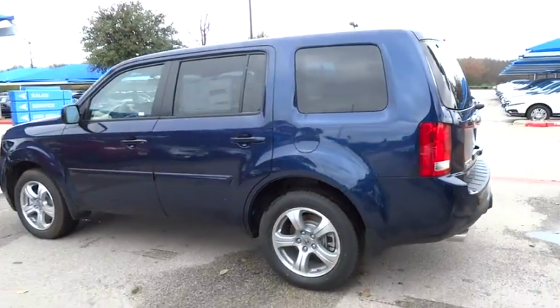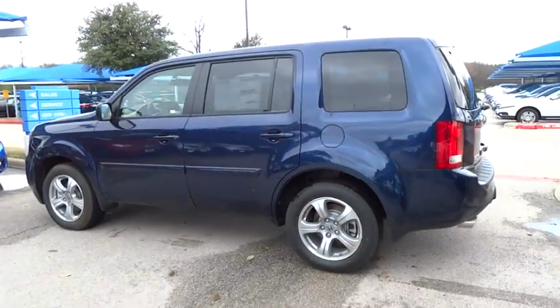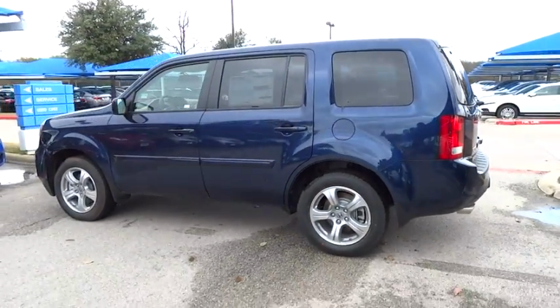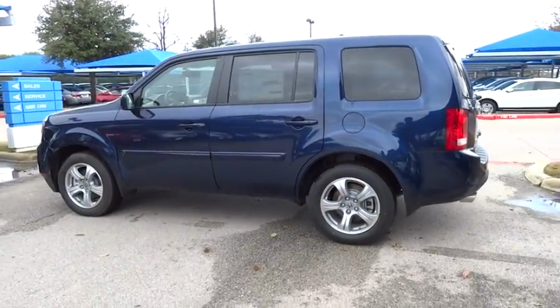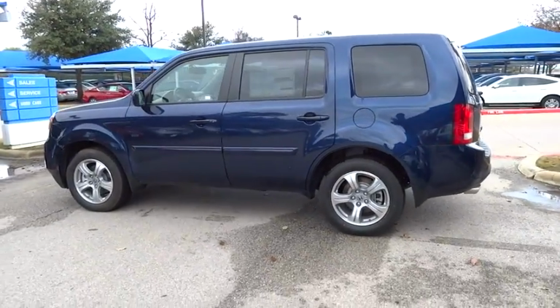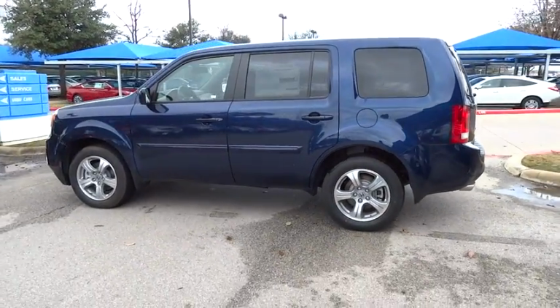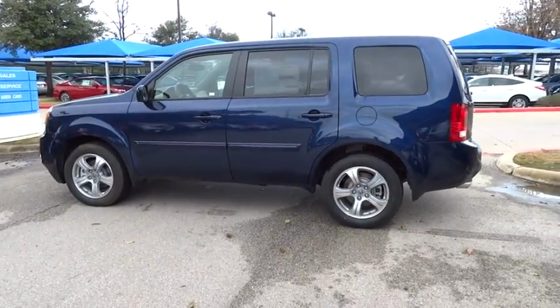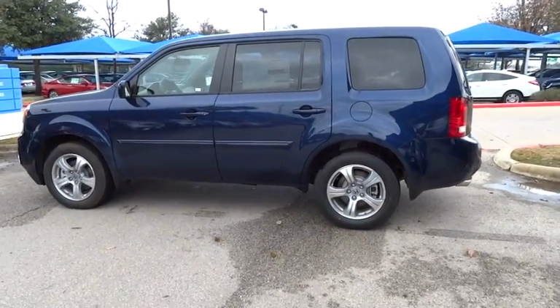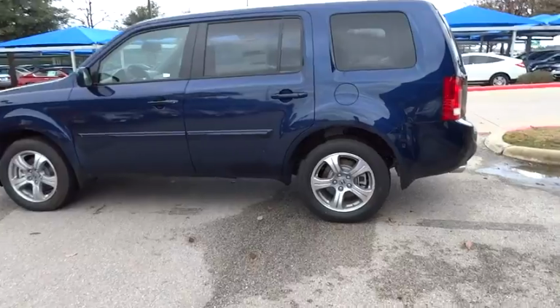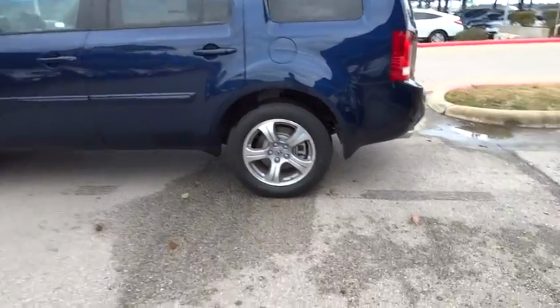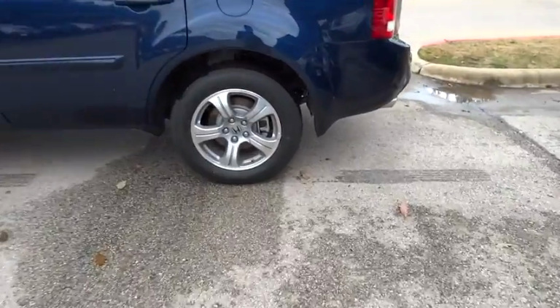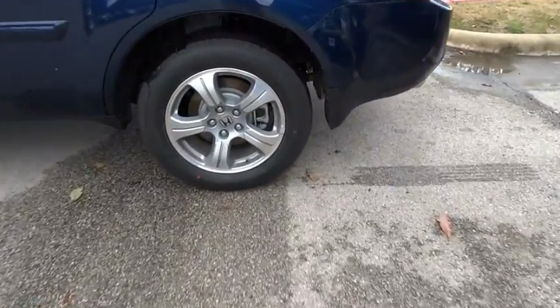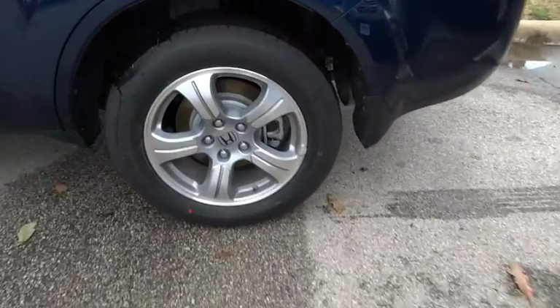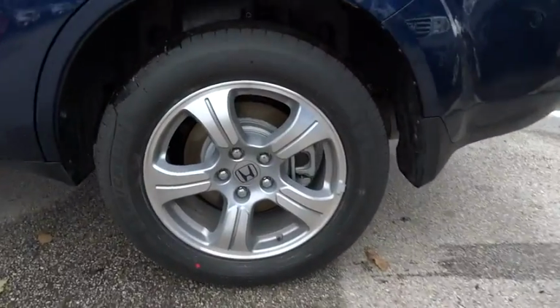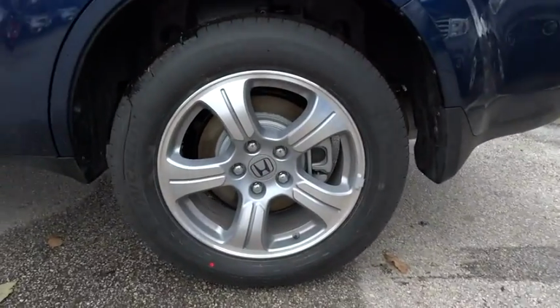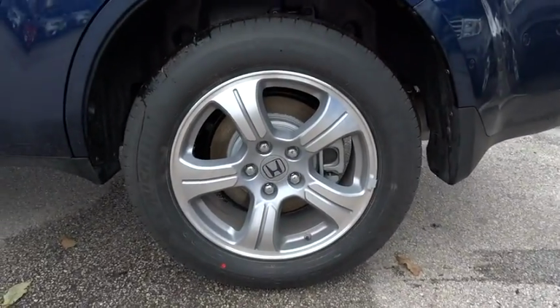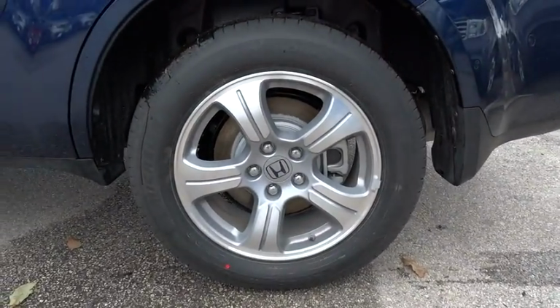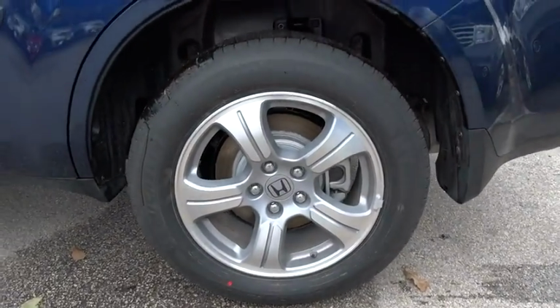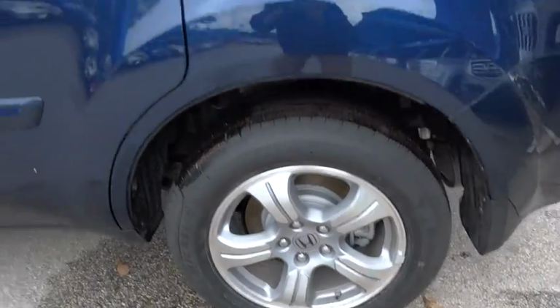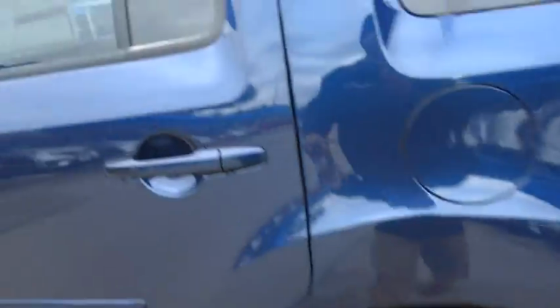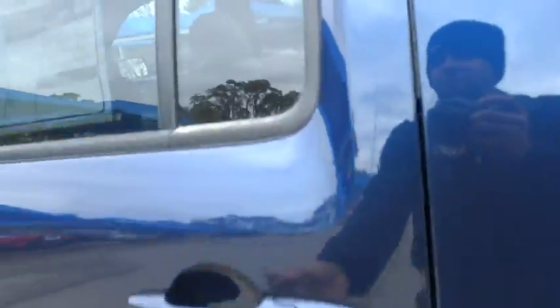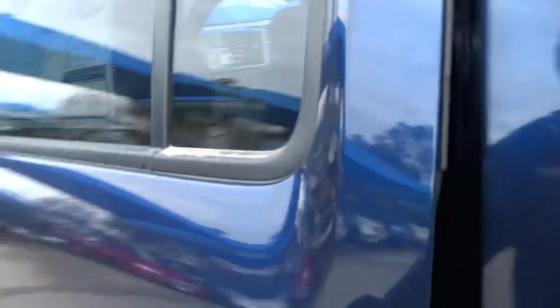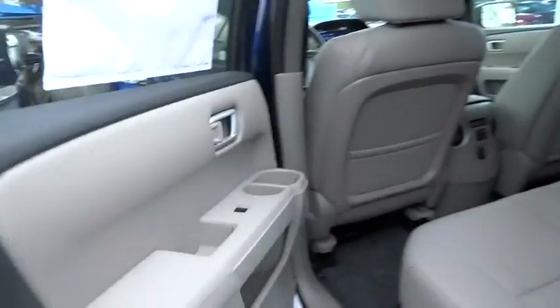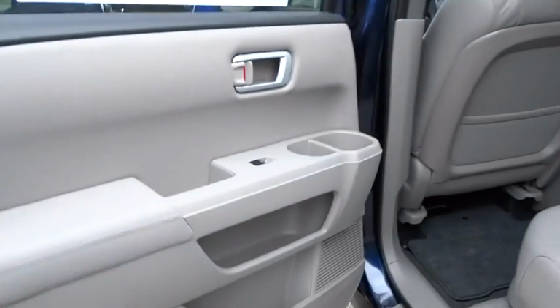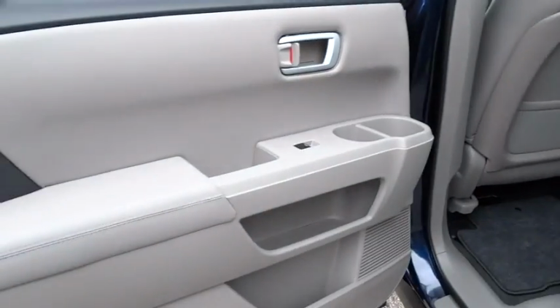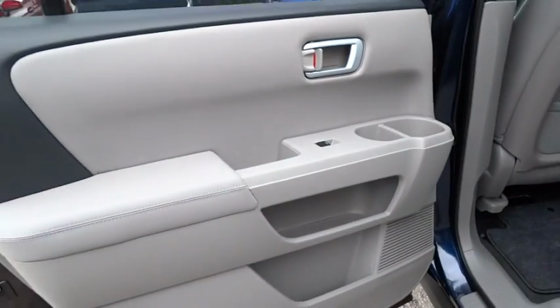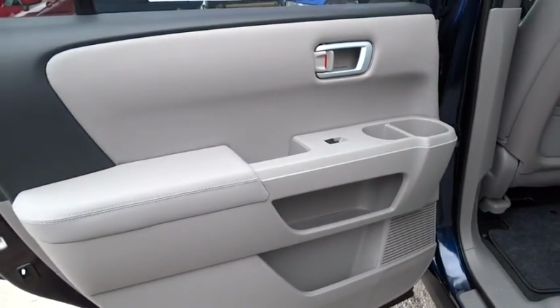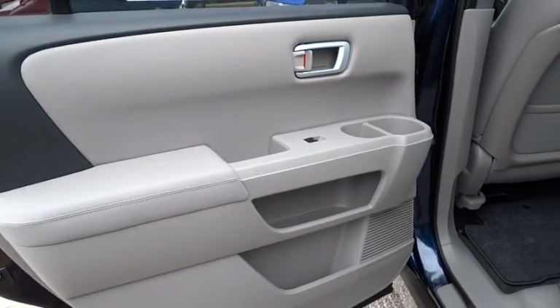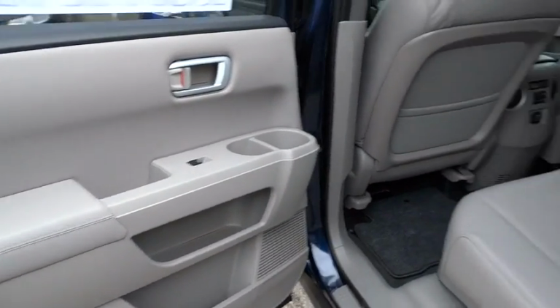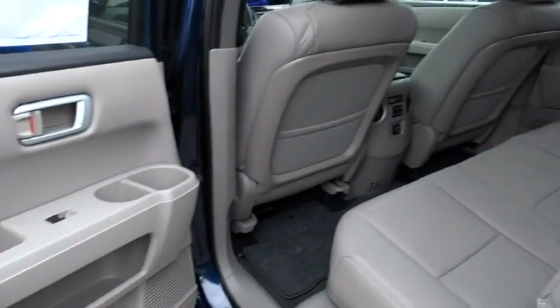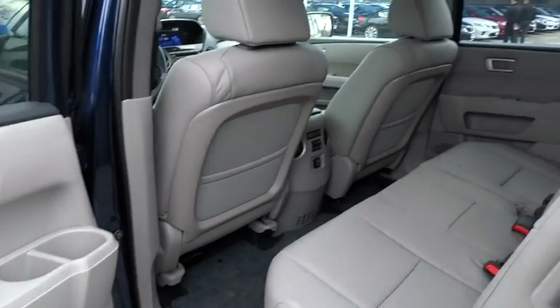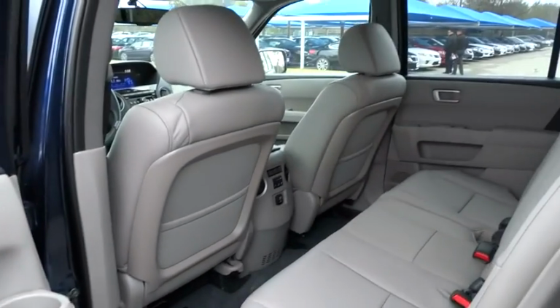Keyless entry, aluminum wheels, cruise control, floor mats, auto-dimming rear view mirror, AM/FM stereo radio, rear defrost, and climate control. Come see the car for yourself.